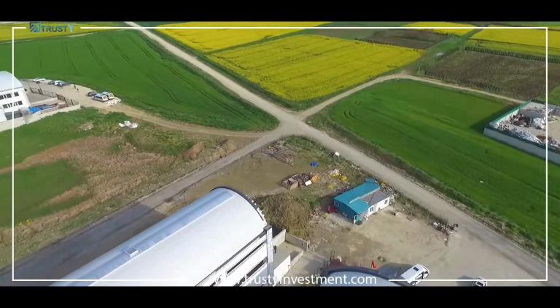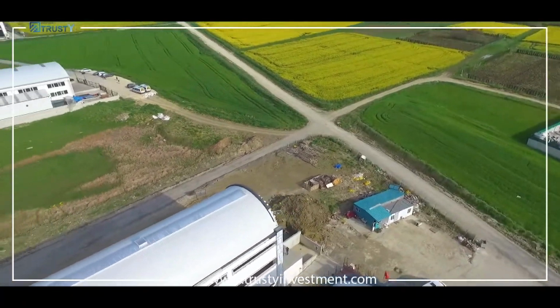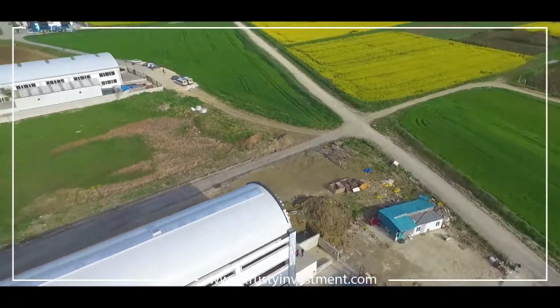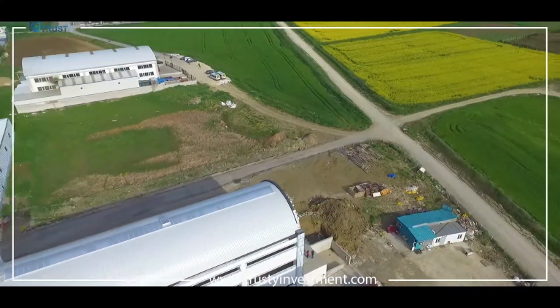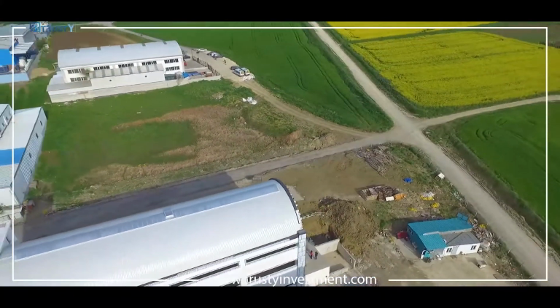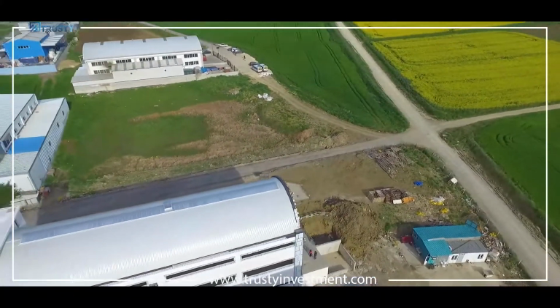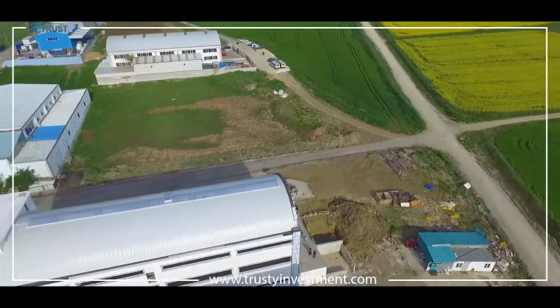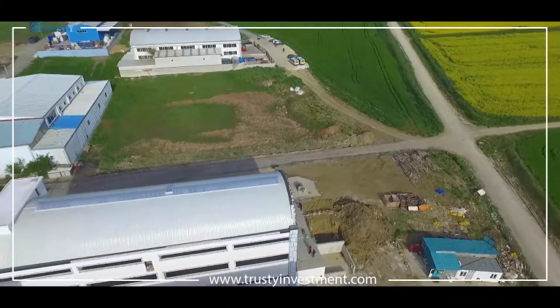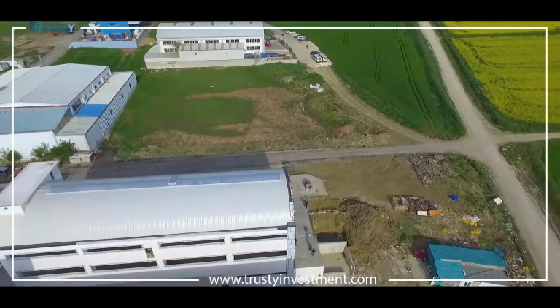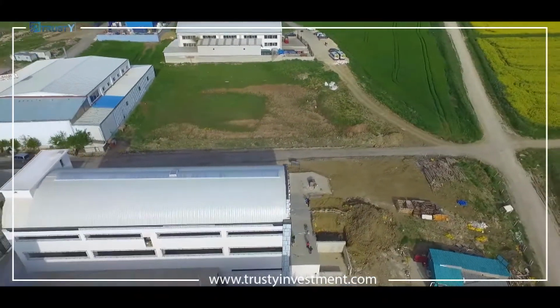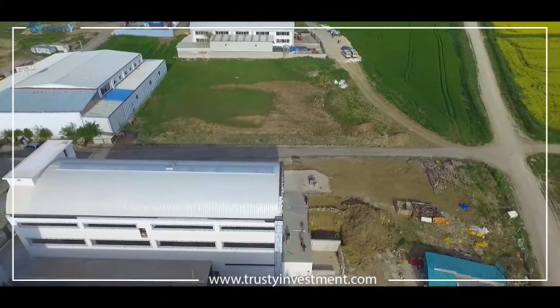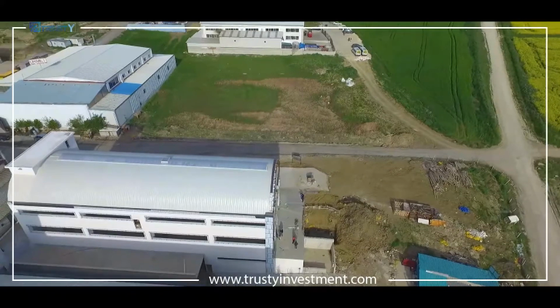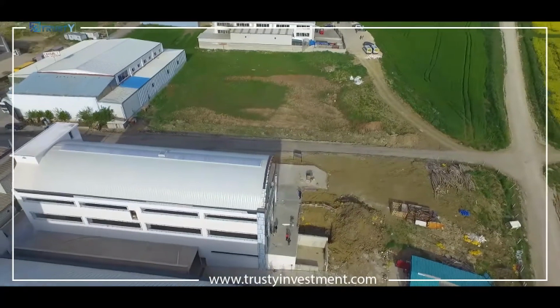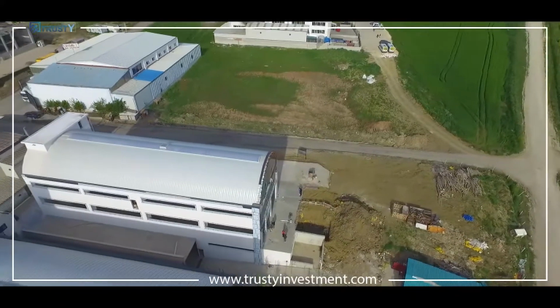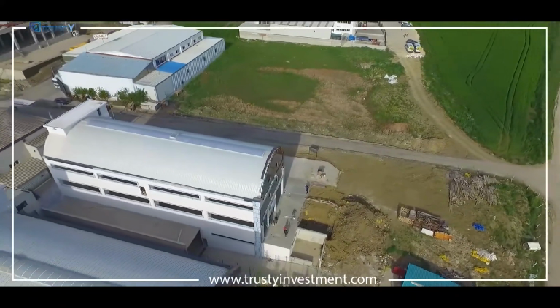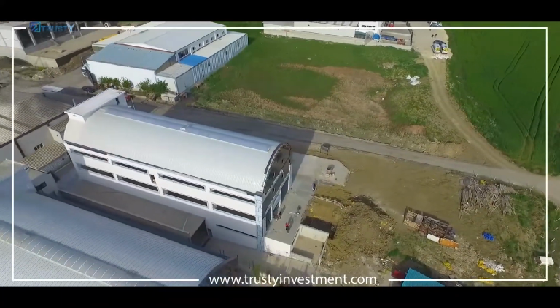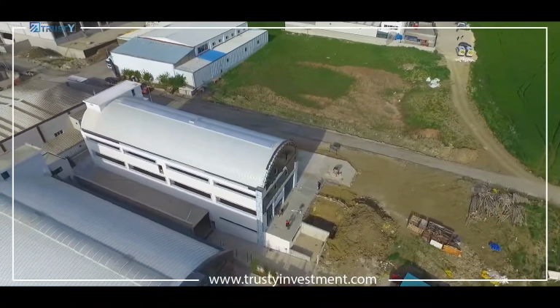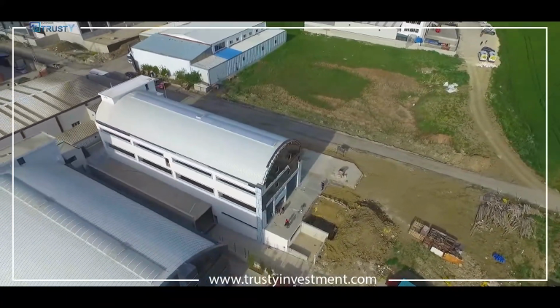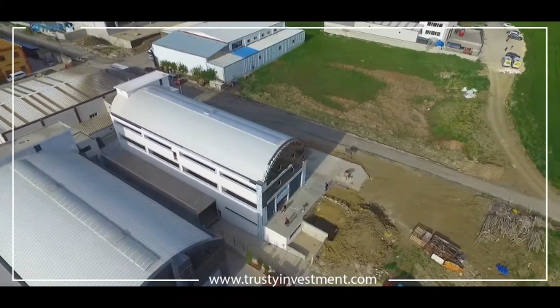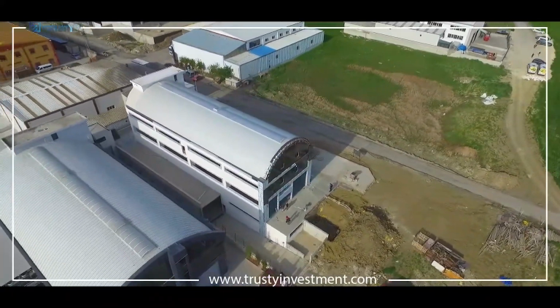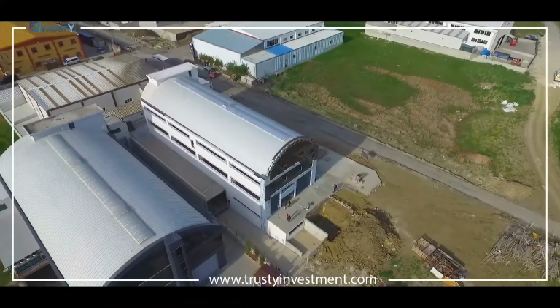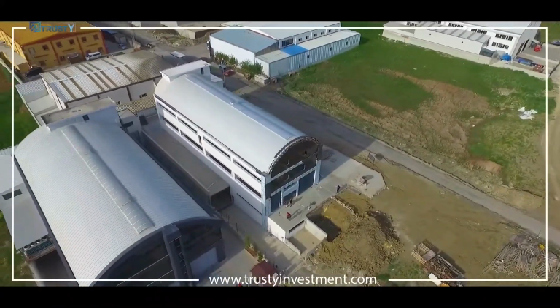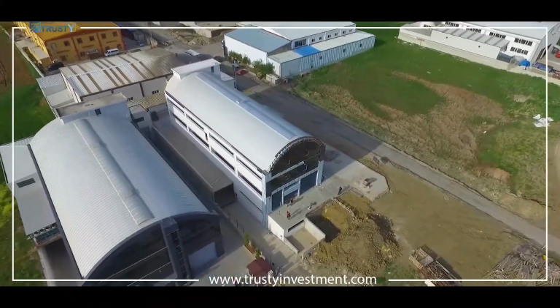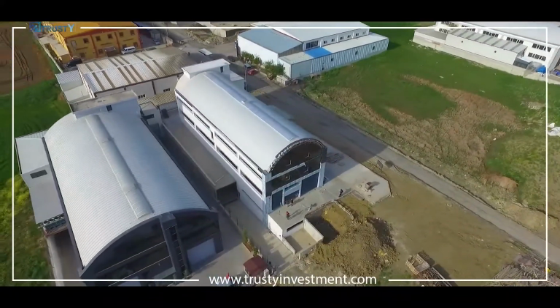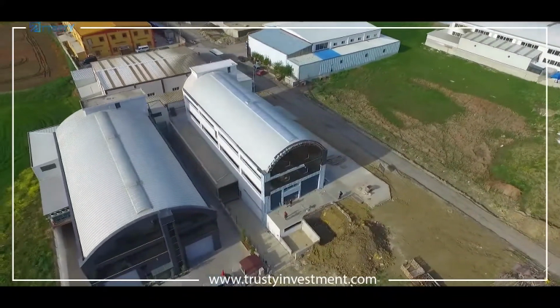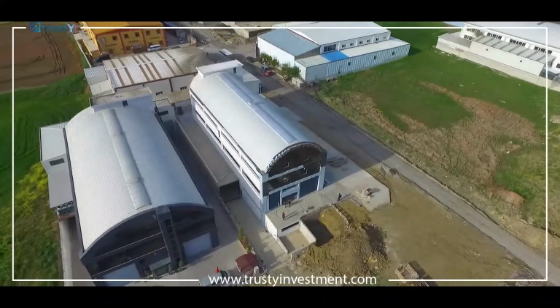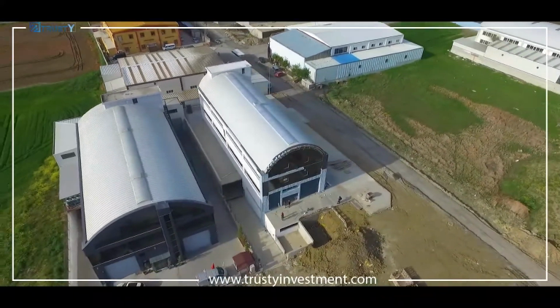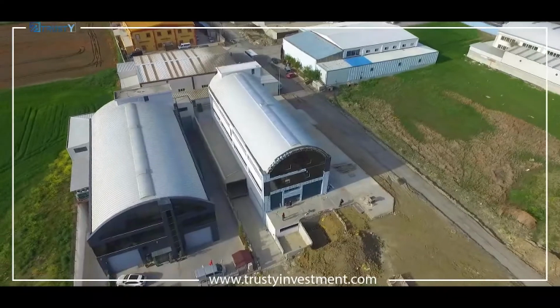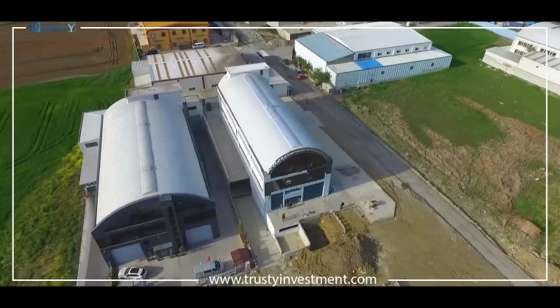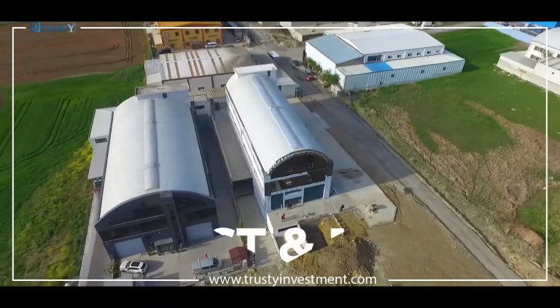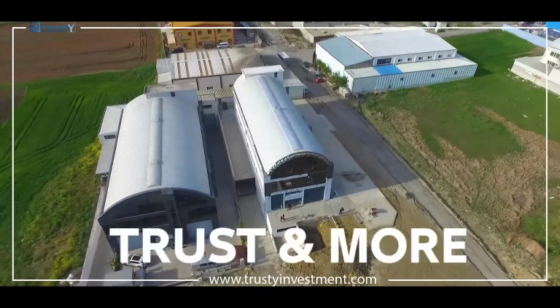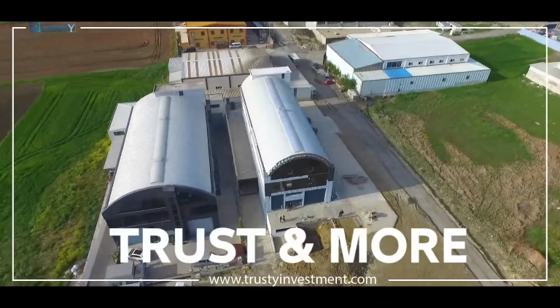A full-service factory to start your journey of success and your brilliant future. All this and more from Trusty Real Estate Investment. For more details, please visit our website trustyinvestment.com. Trusty Investment — Trust and more.